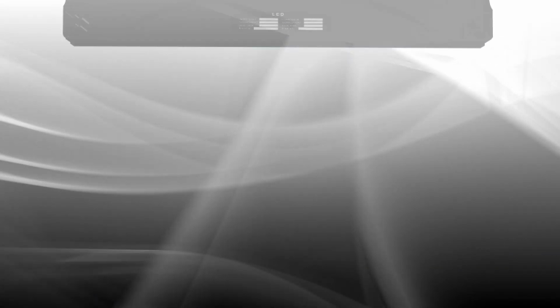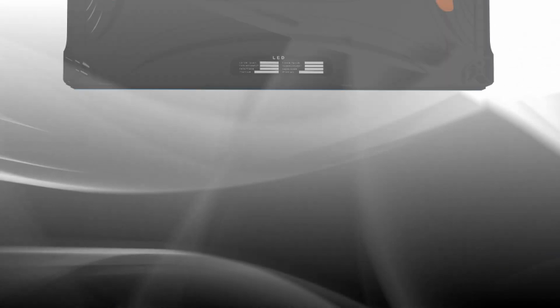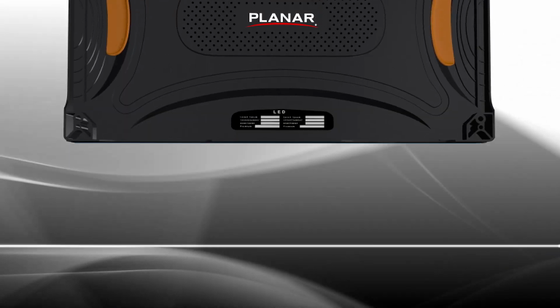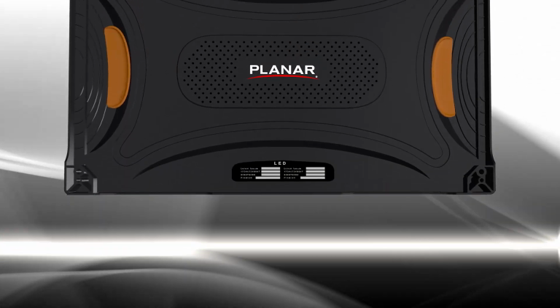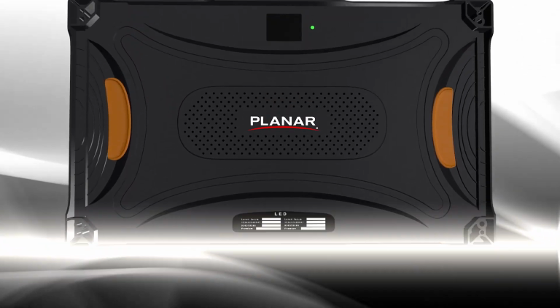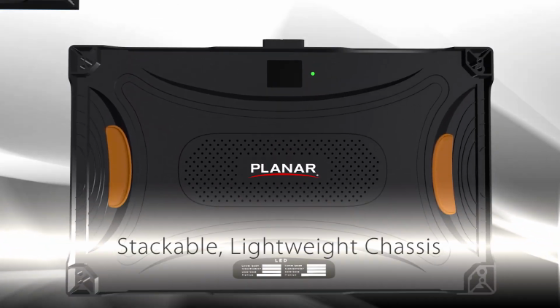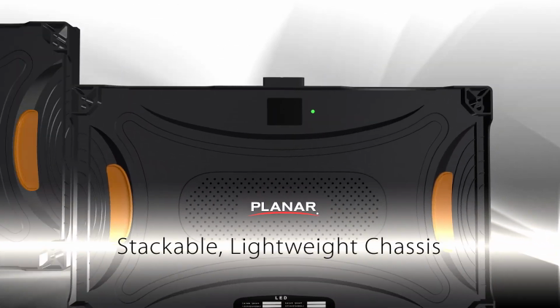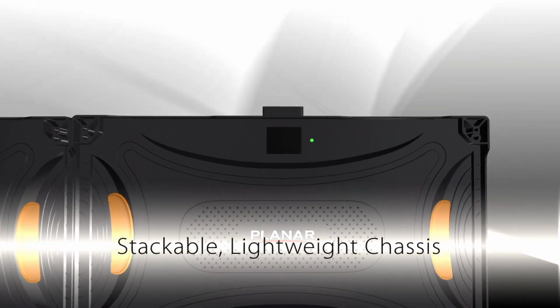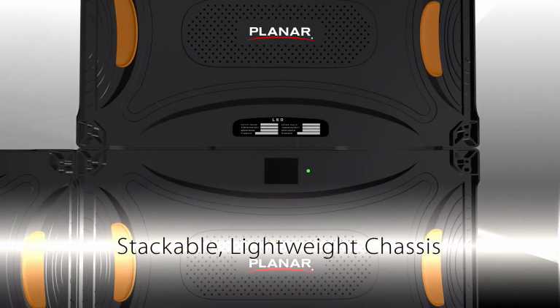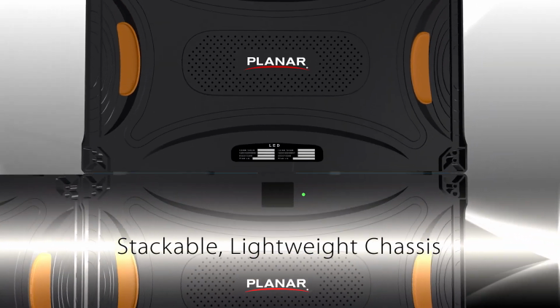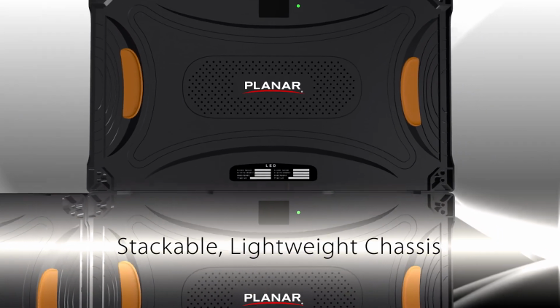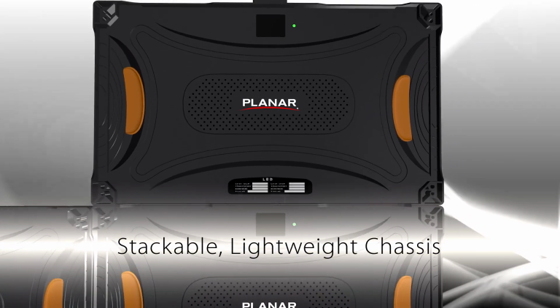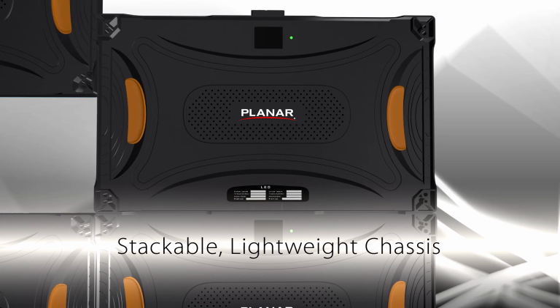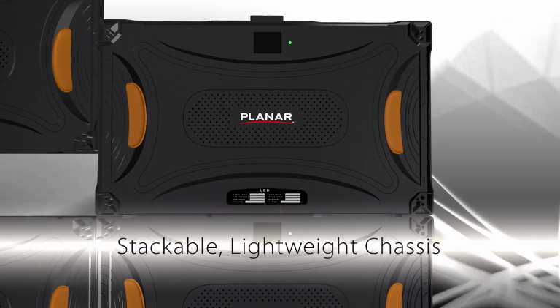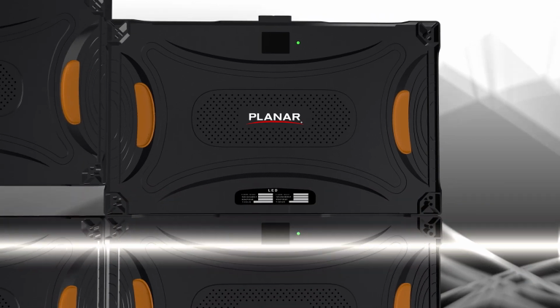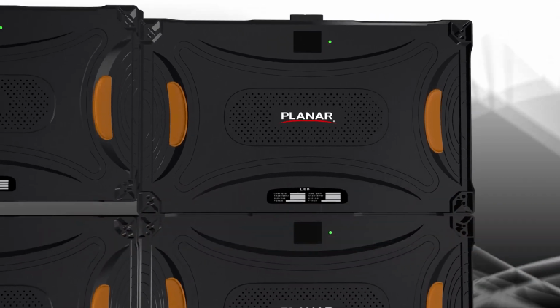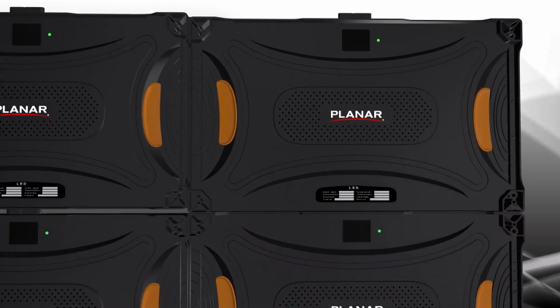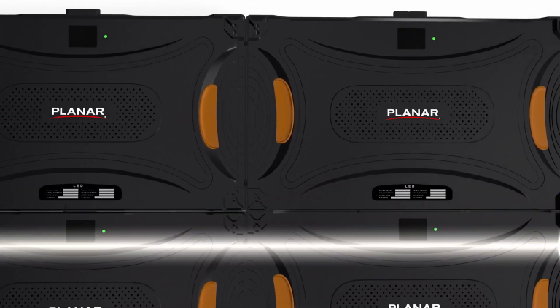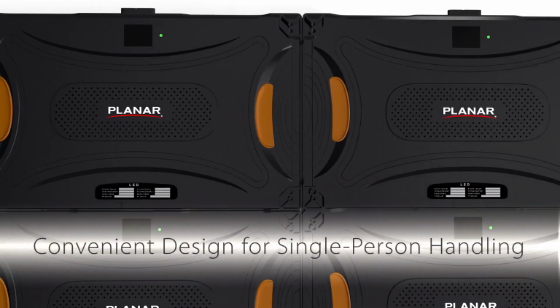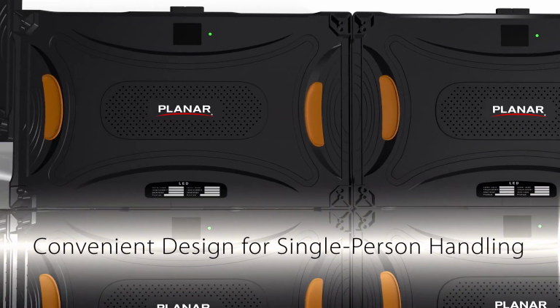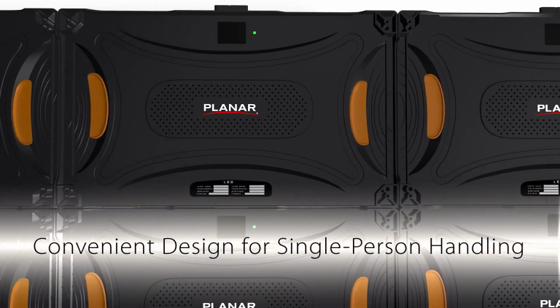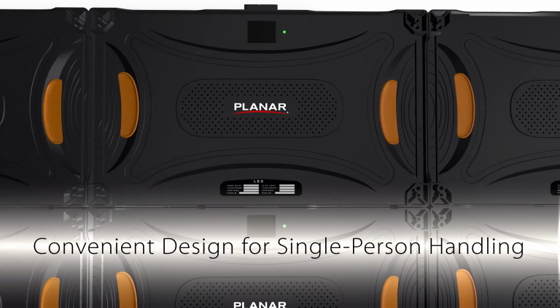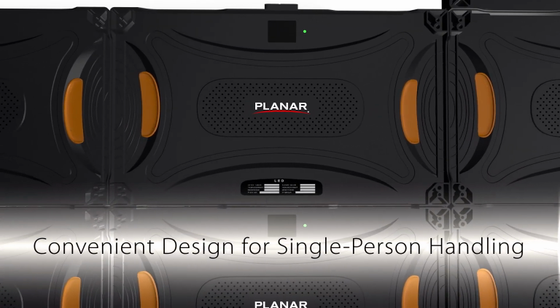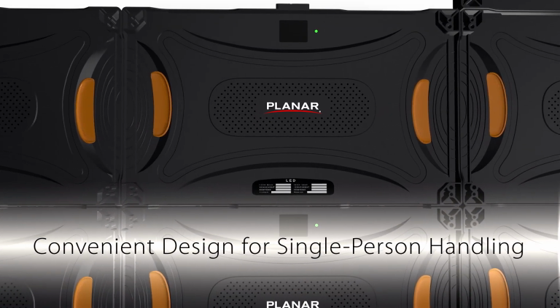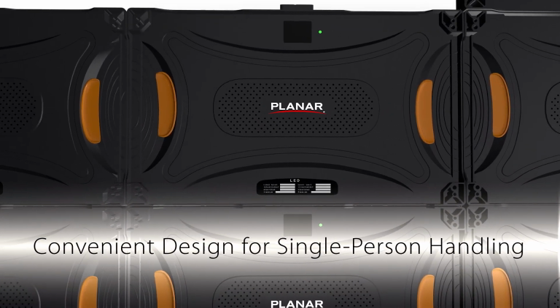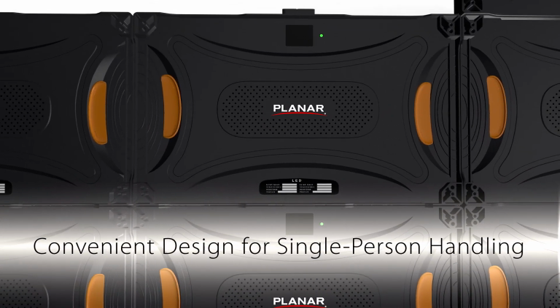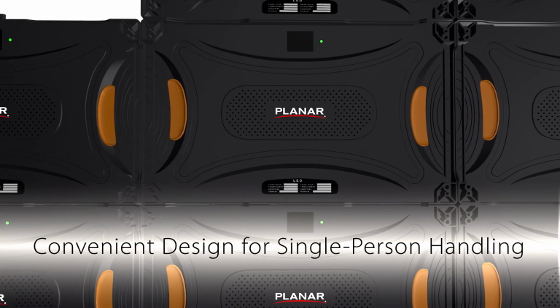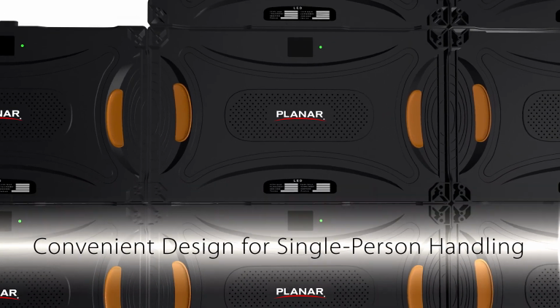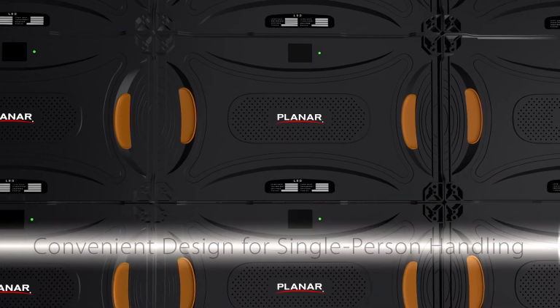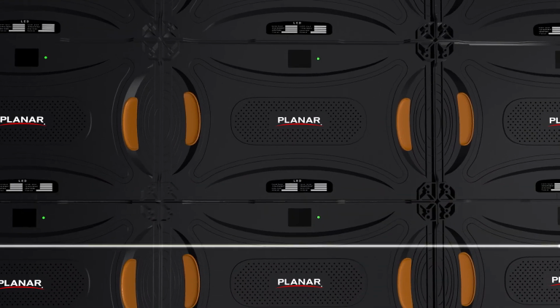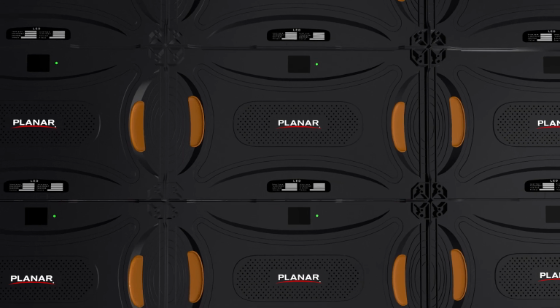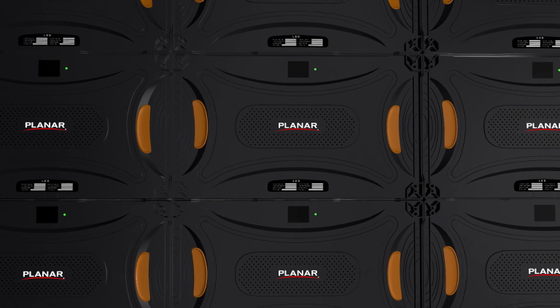Similar to building blocks, Planar TVF series video walls are easily assembled by stacking cabinets together. With a single-step process,